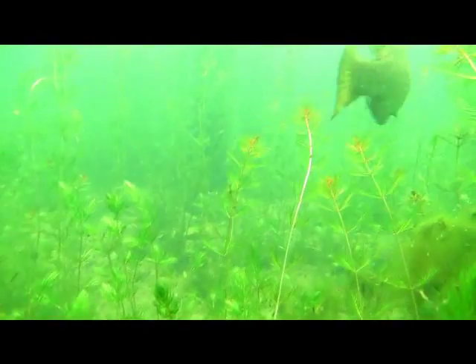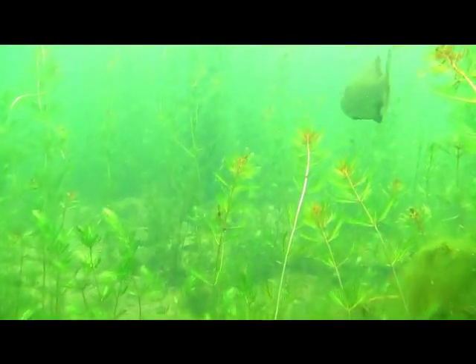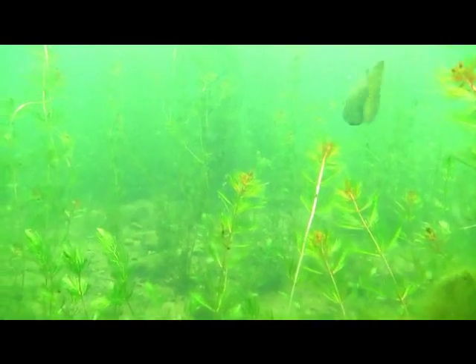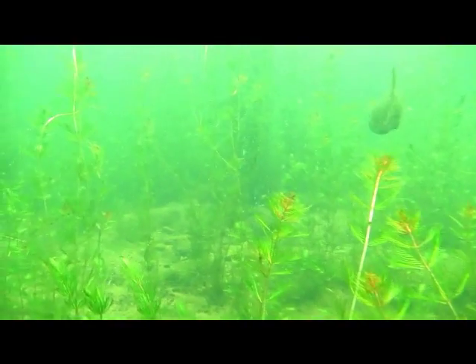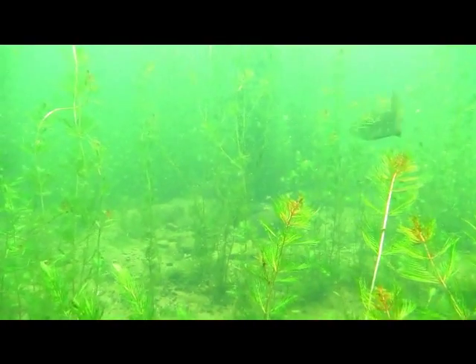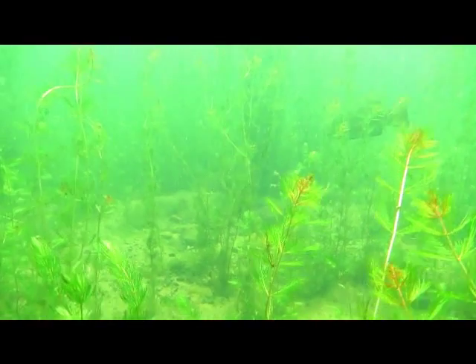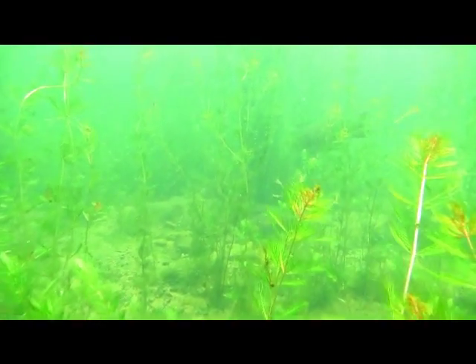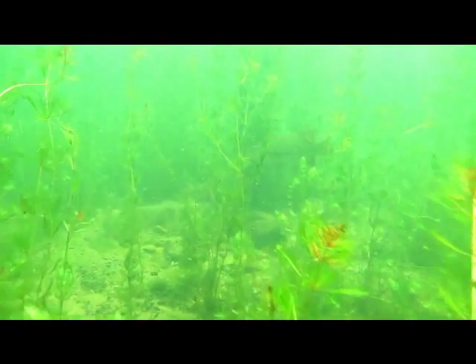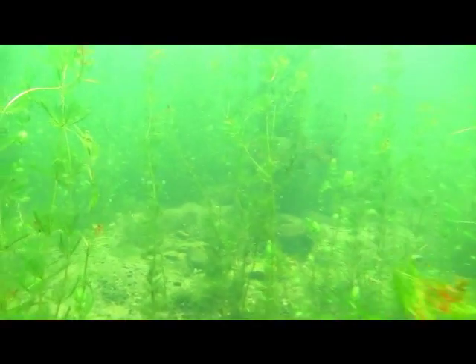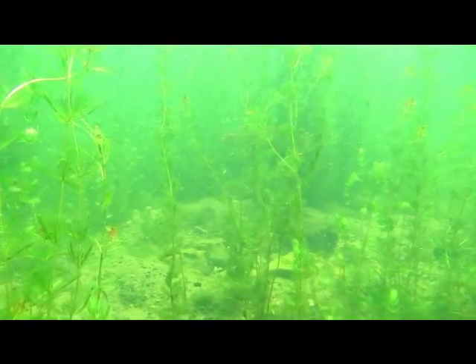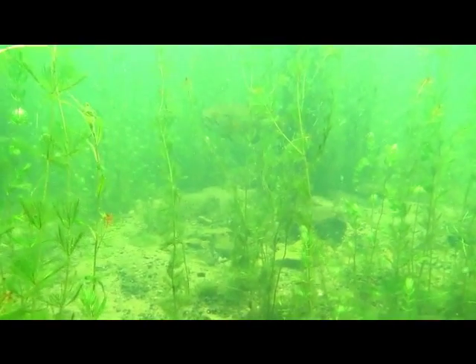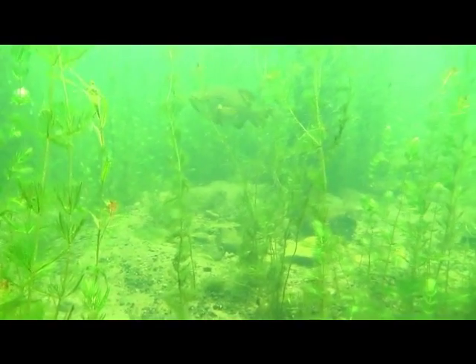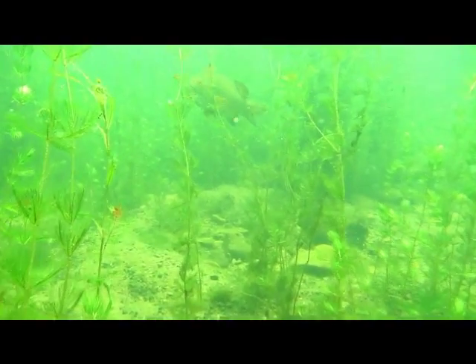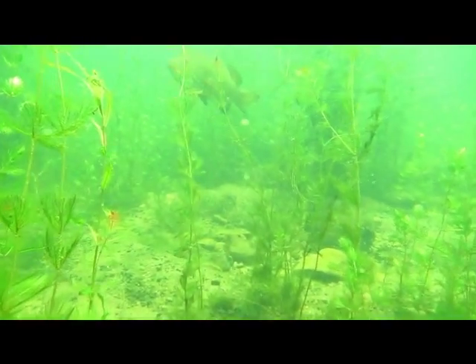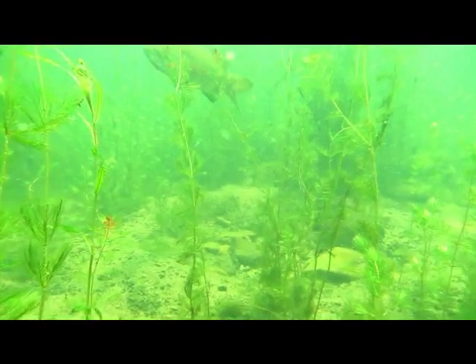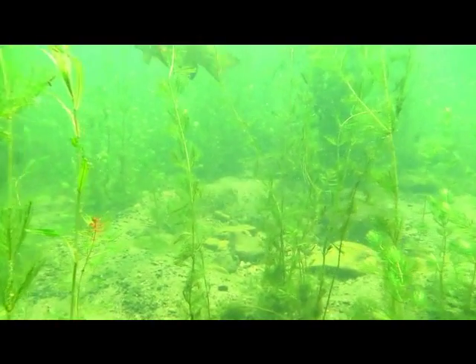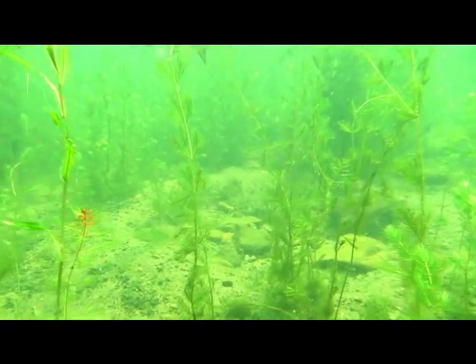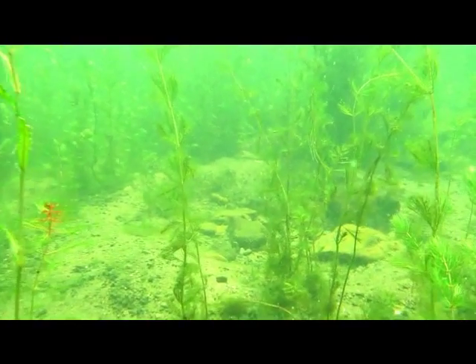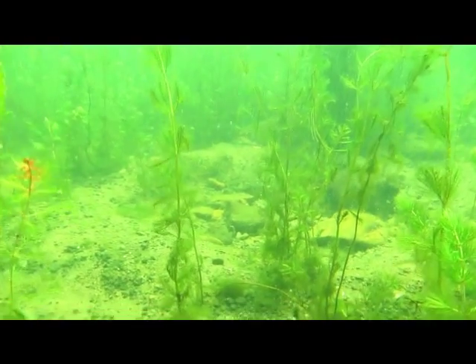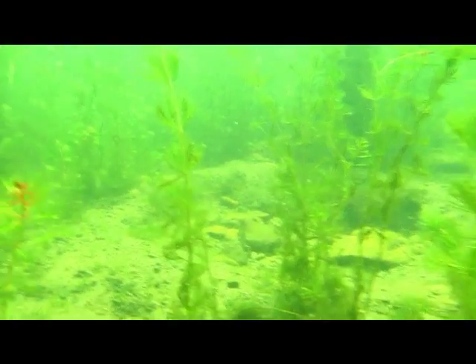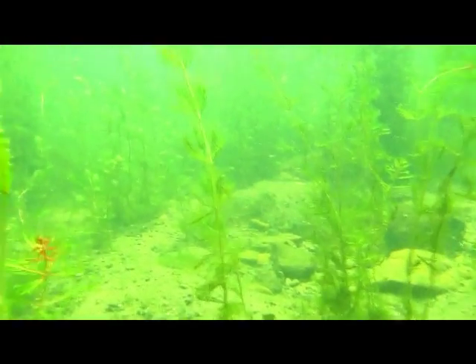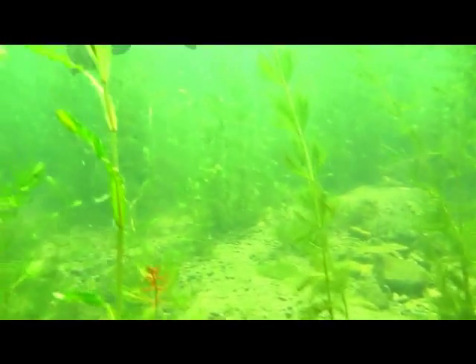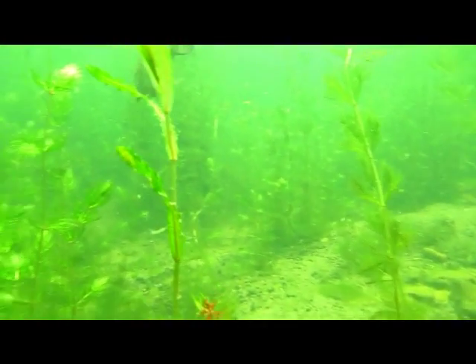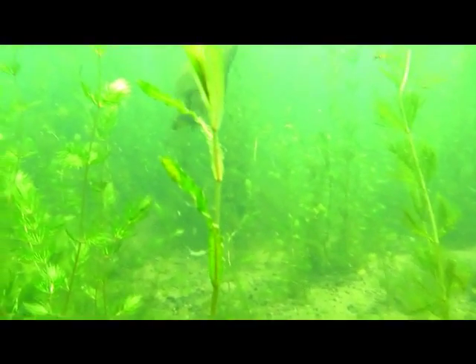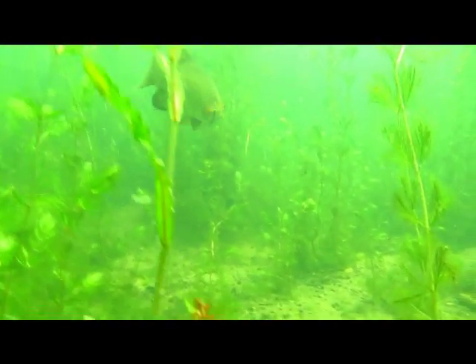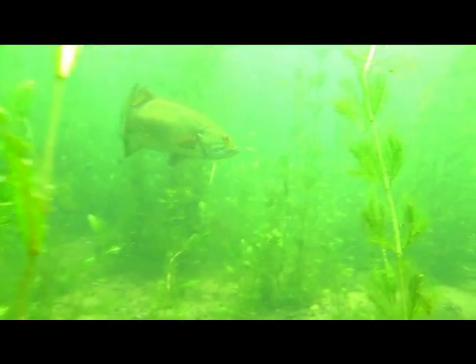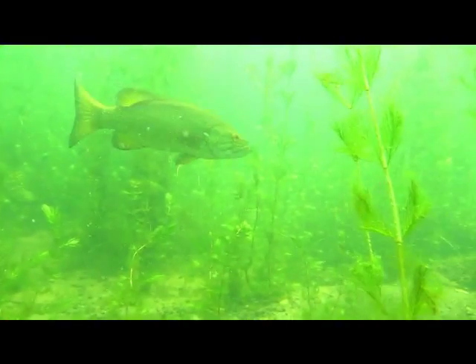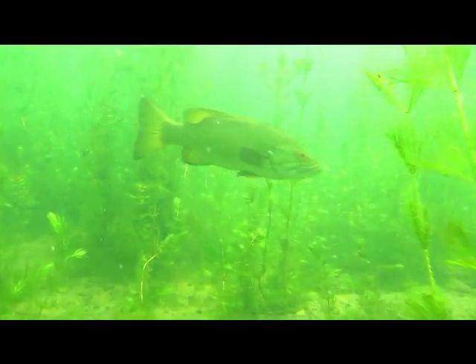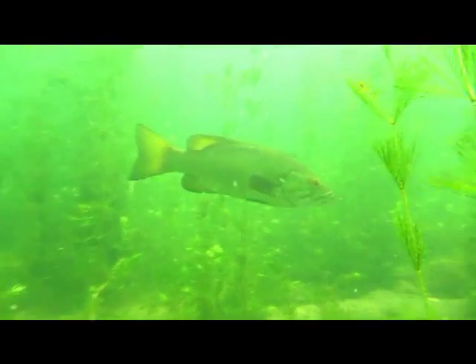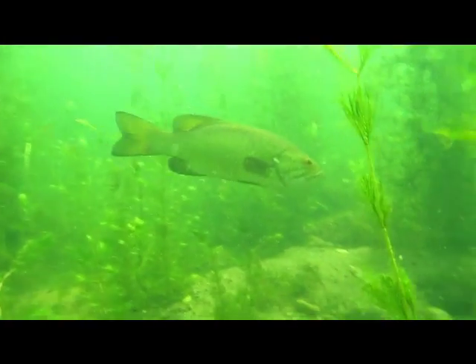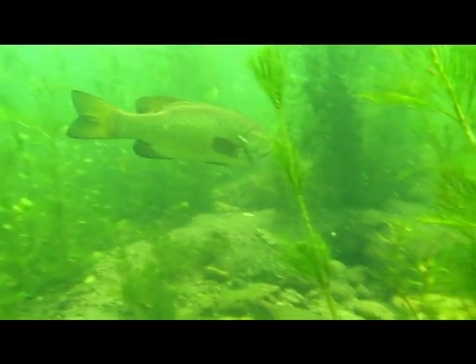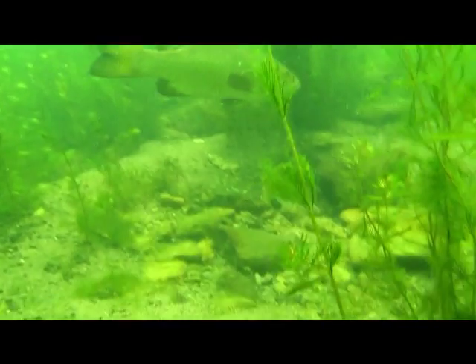Bass spawn for most of the summer. Males build nests from cobble, like the one shown in this clip.